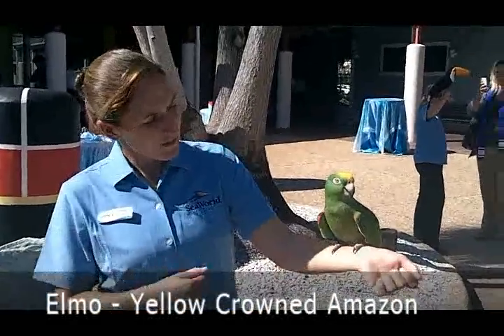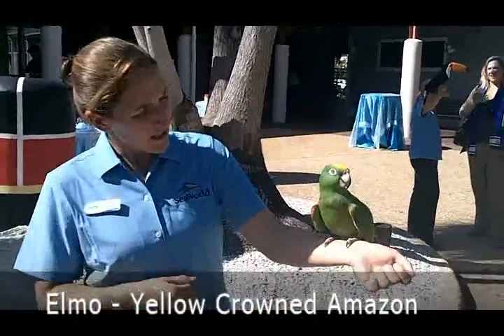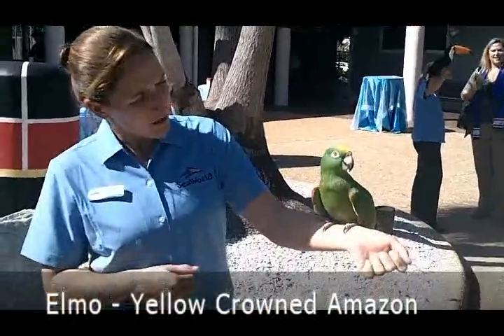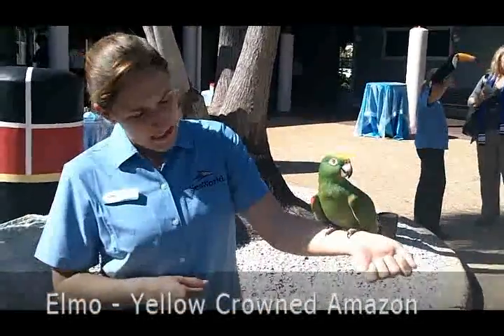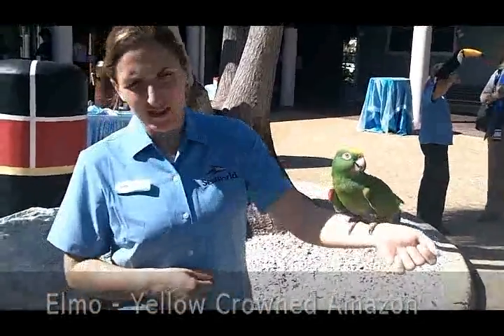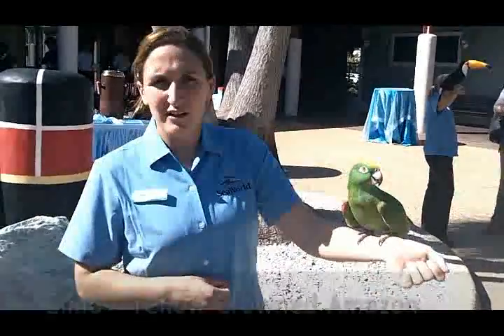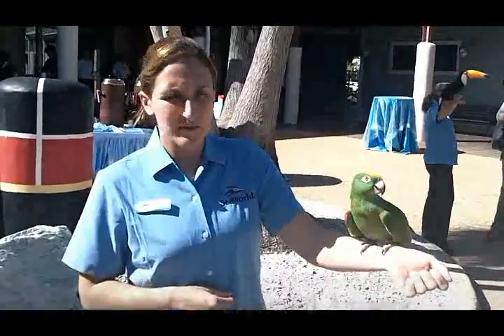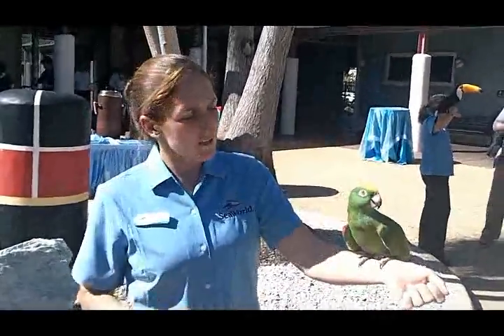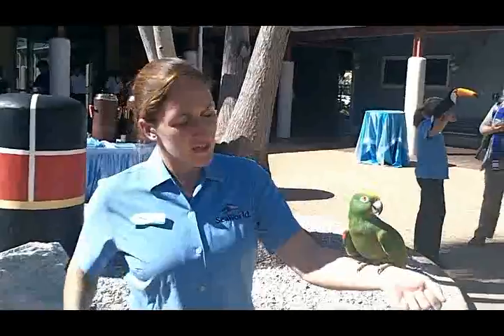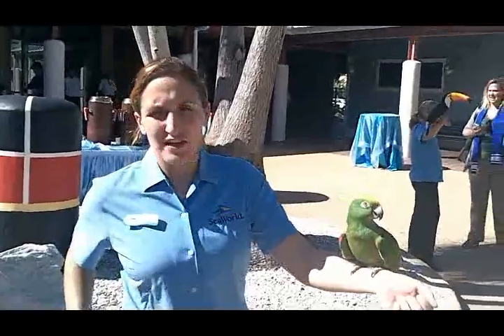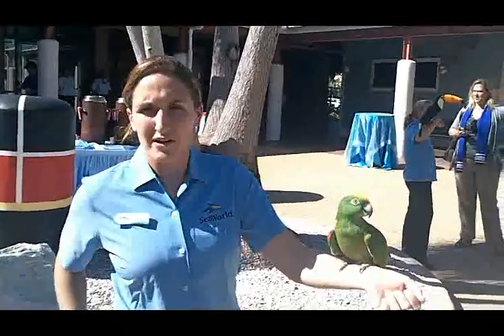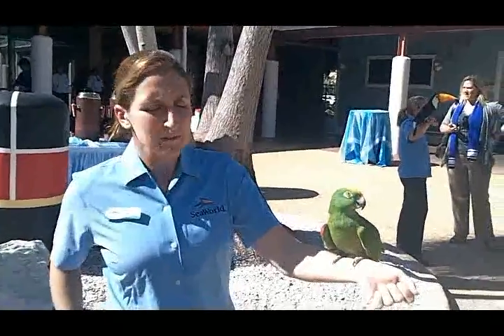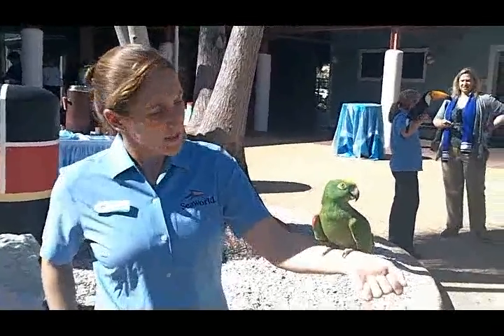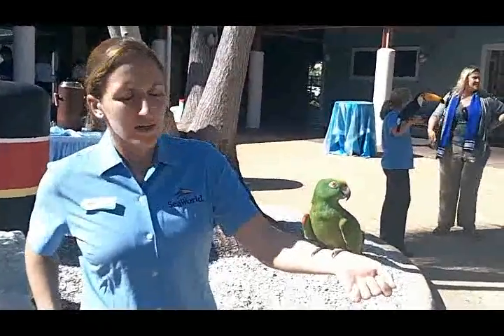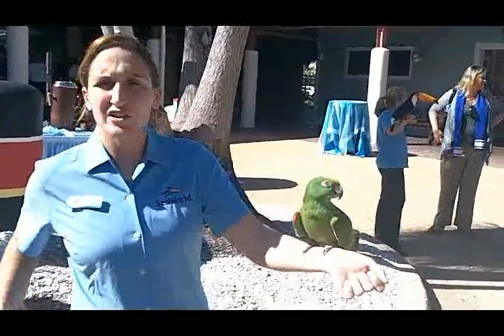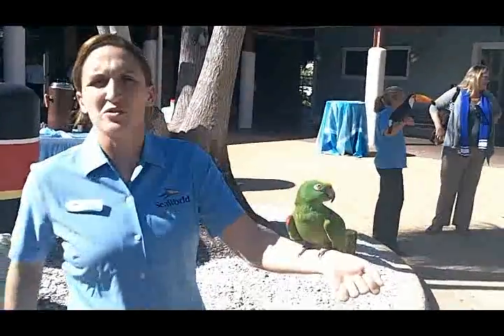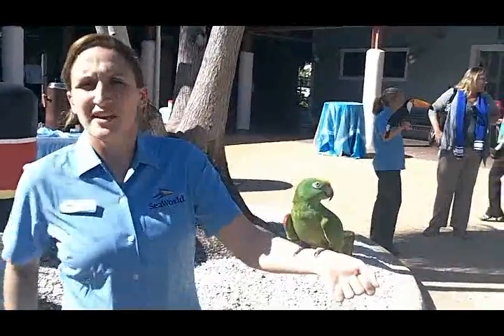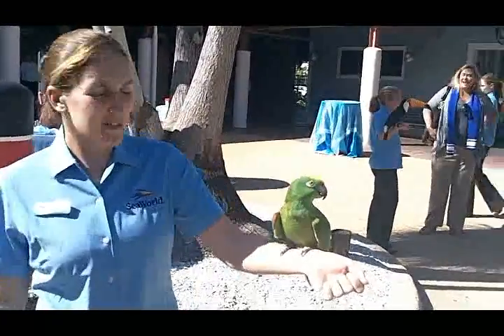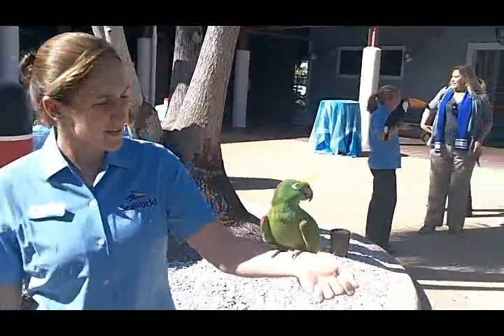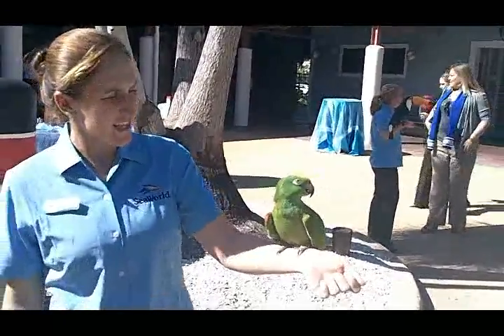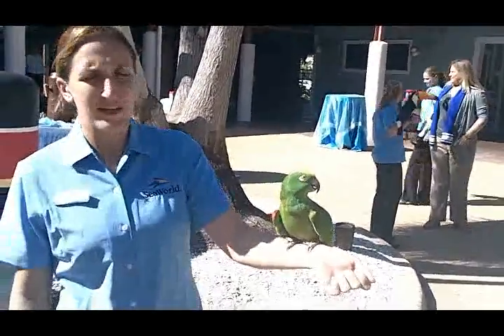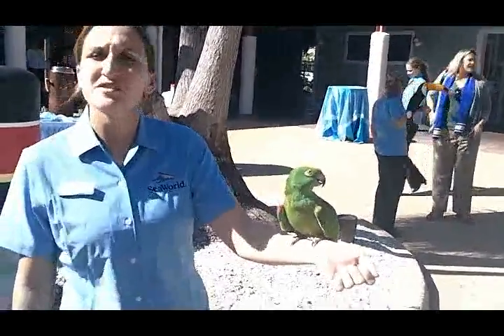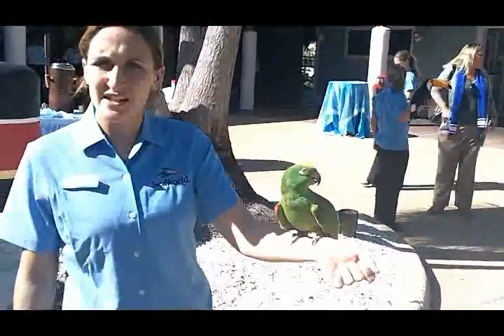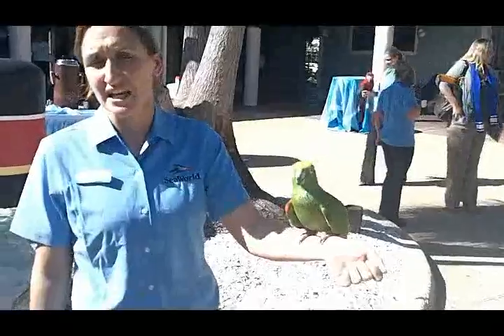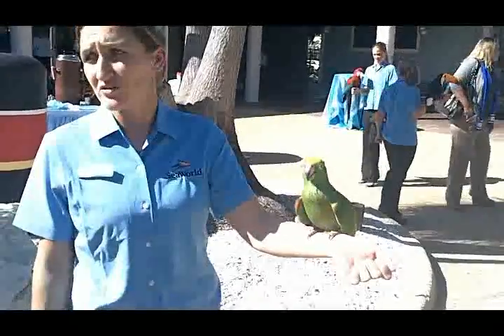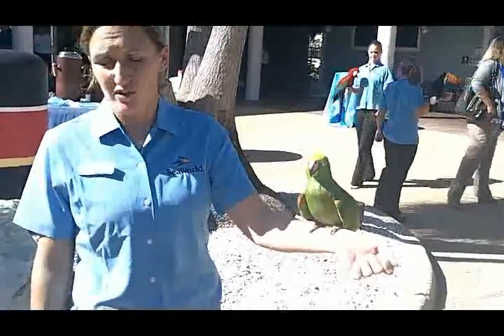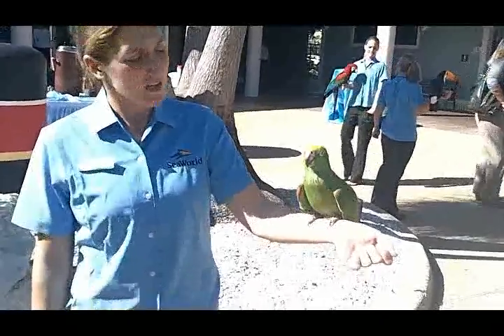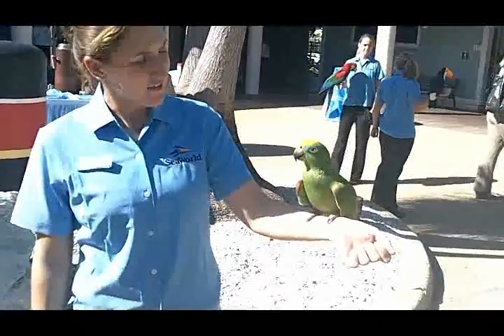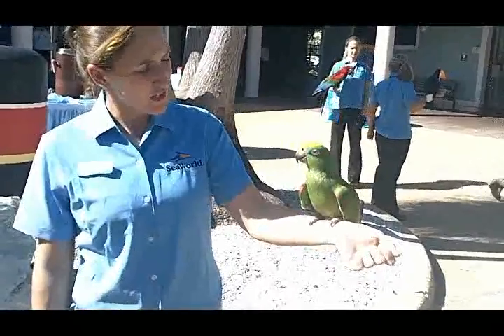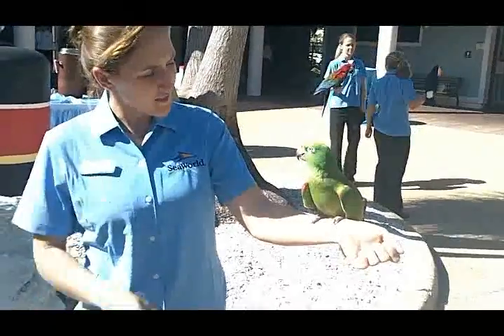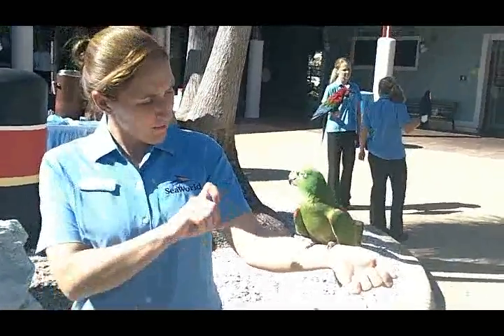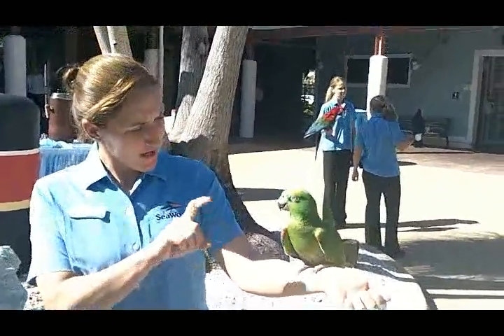This is my buddy Elmo. He is a Yellow-crowned Amazon parrot. They're native to South America. He's about 11 years old, and this species has a lifespan of about 60 to 80 years, so they're very long-lived.